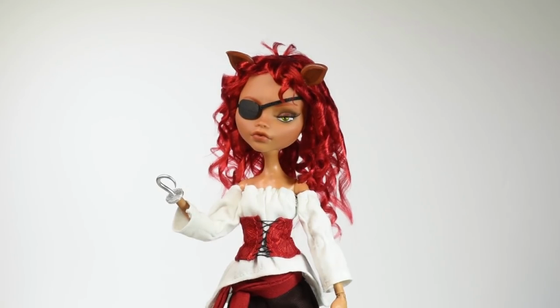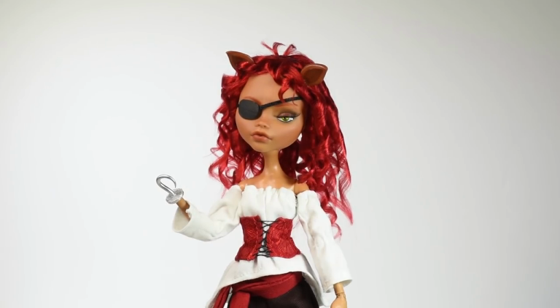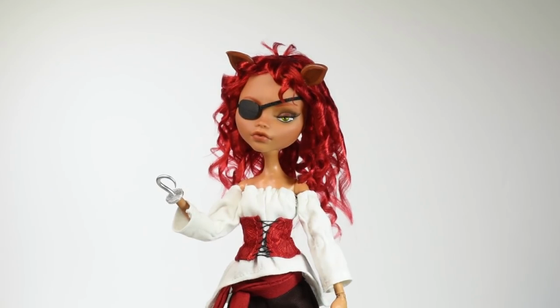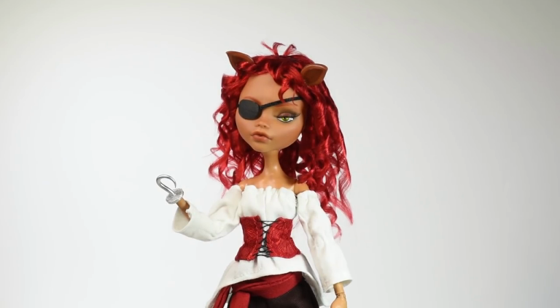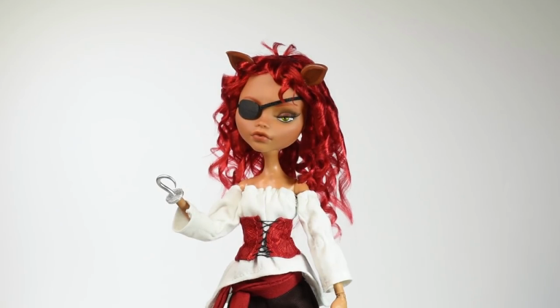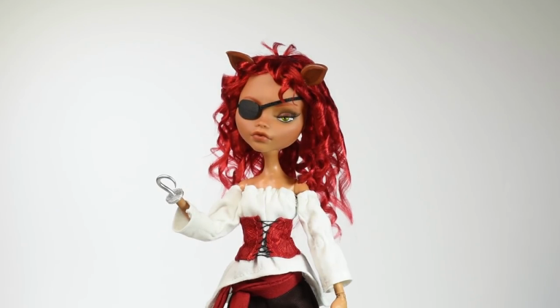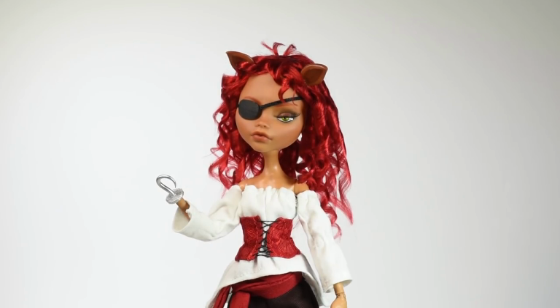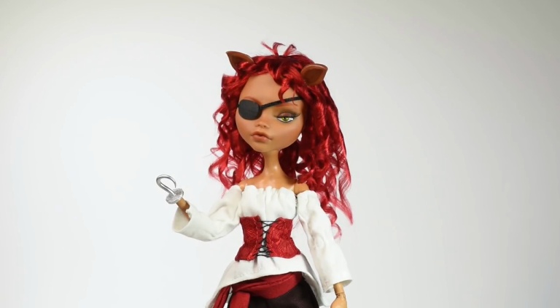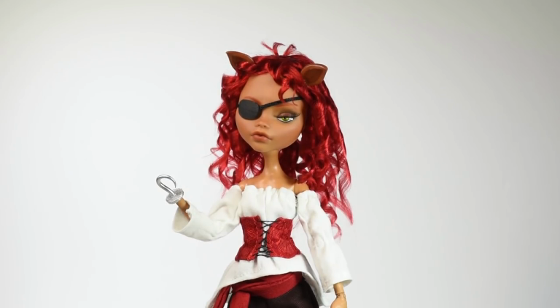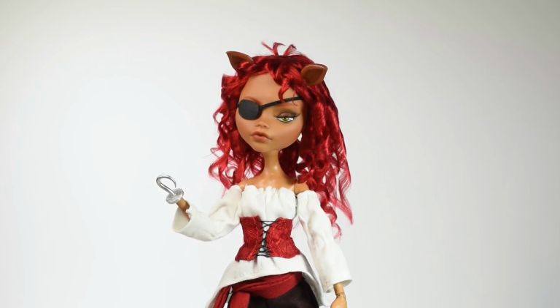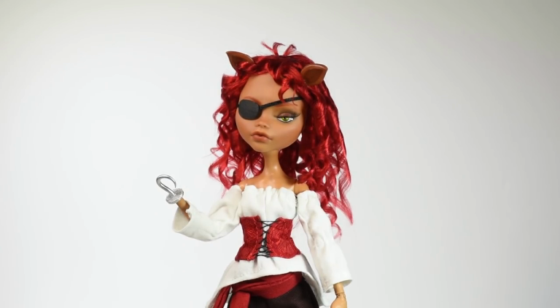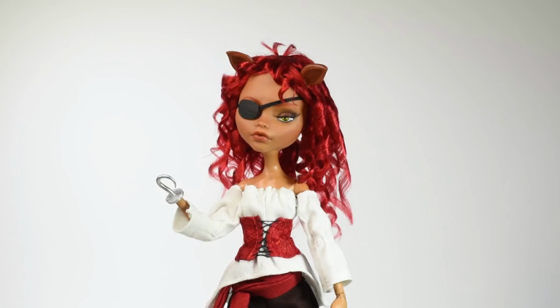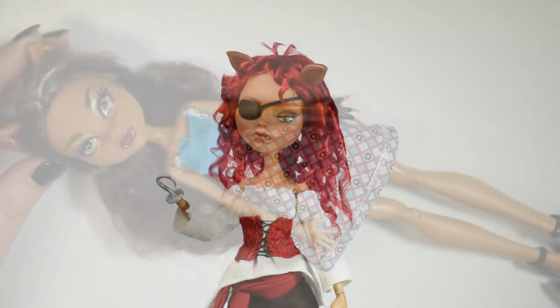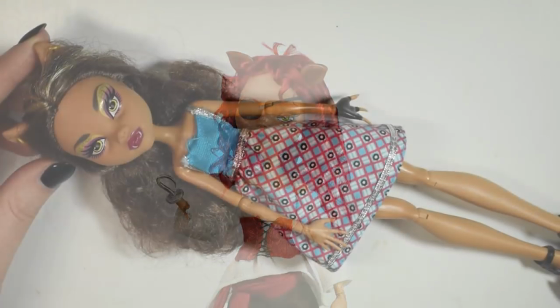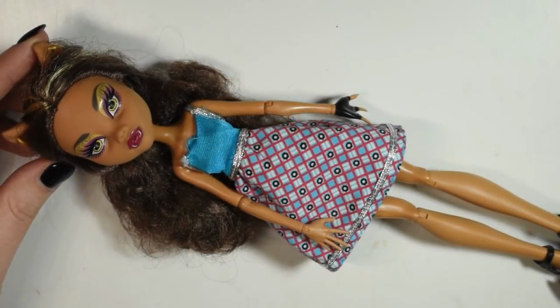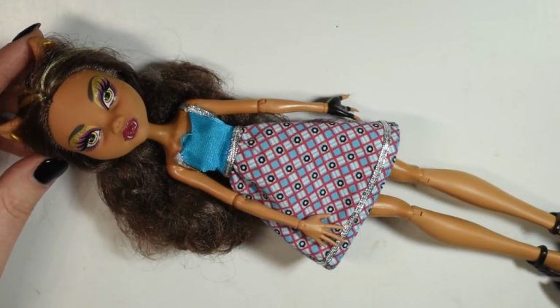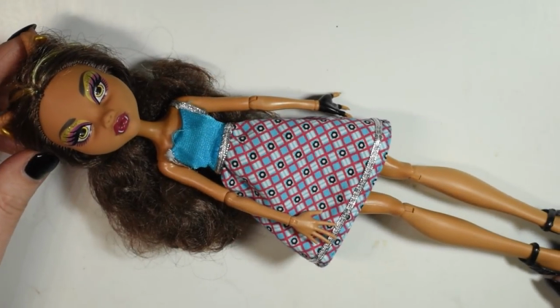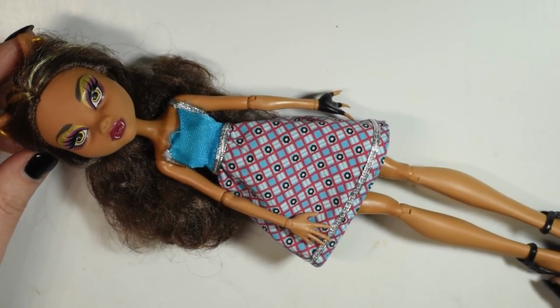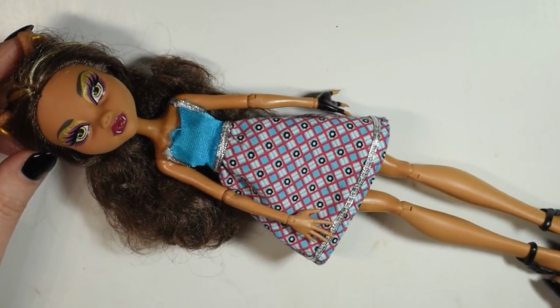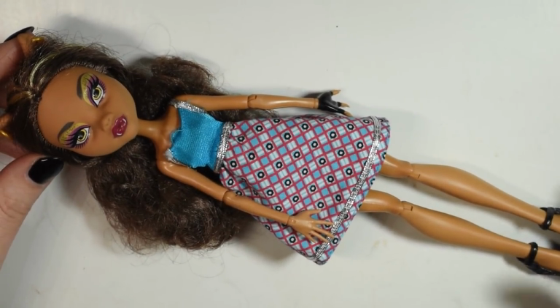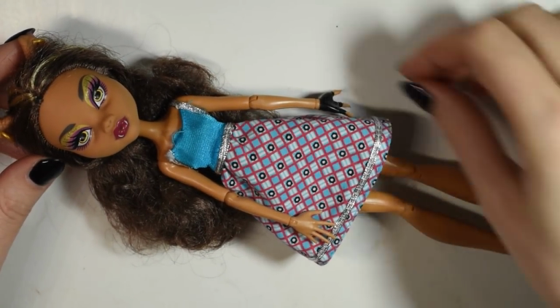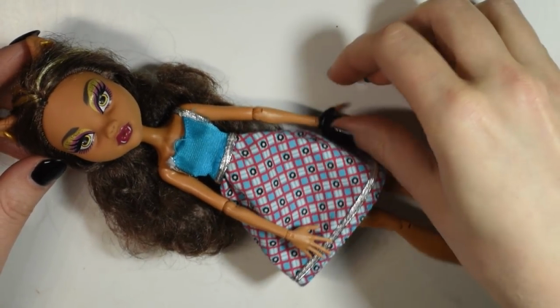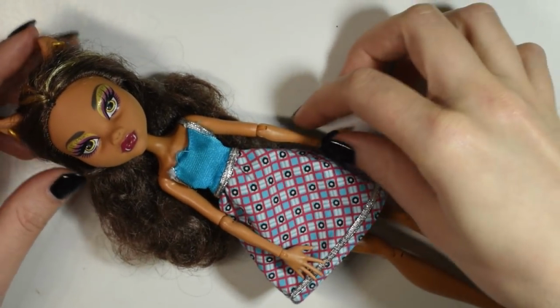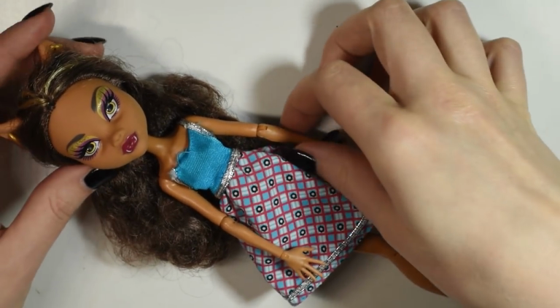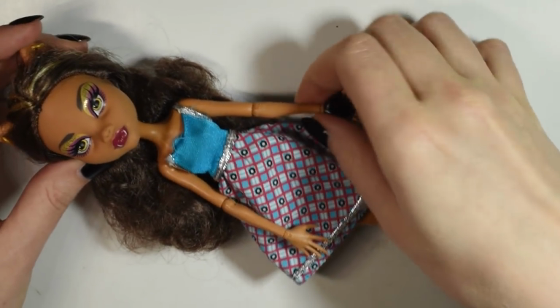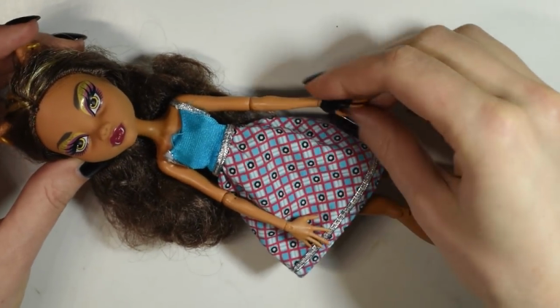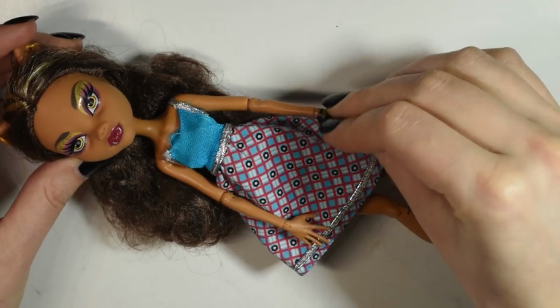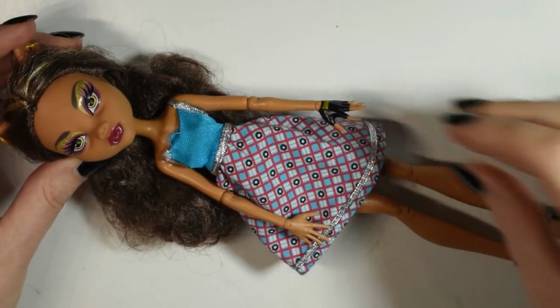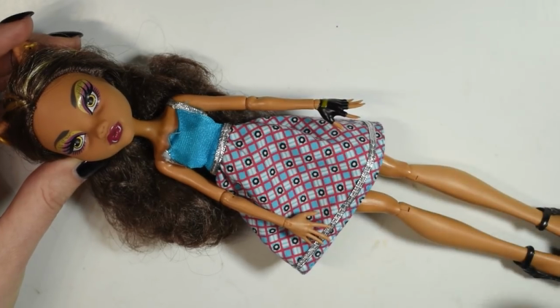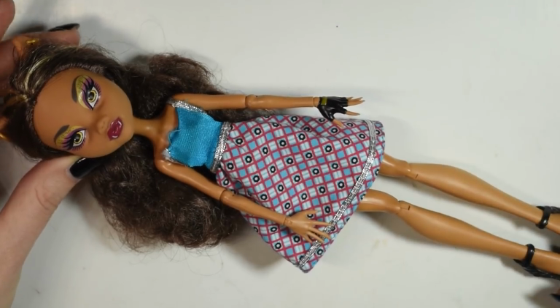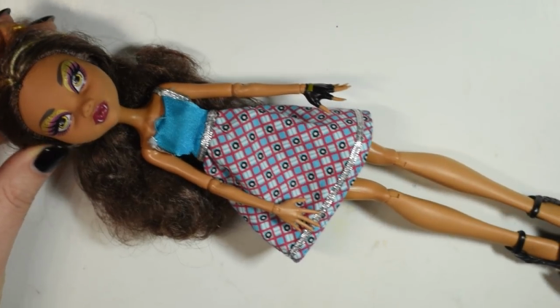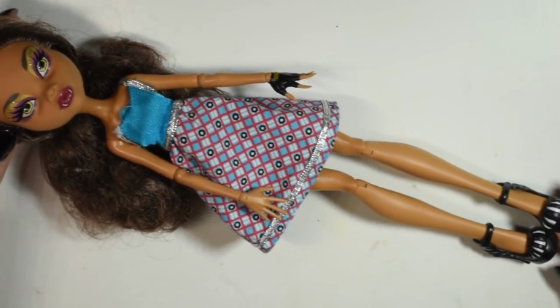Obviously if you make a doll by yourself you can make it as literal to the character as you want to. I used this second hand Monster High Clawdeen doll as the base for this project since I thought she was the closest thing we could get to a fox.